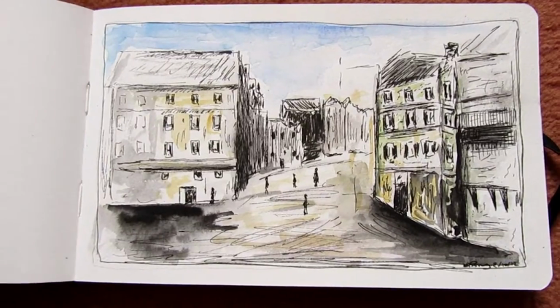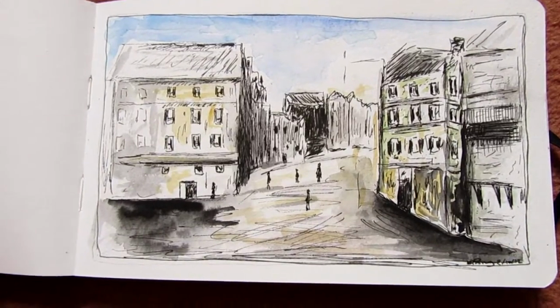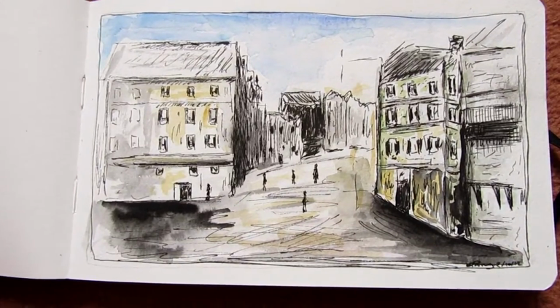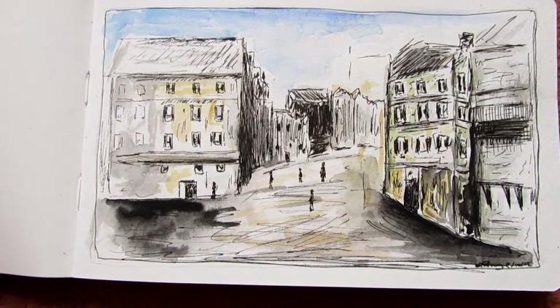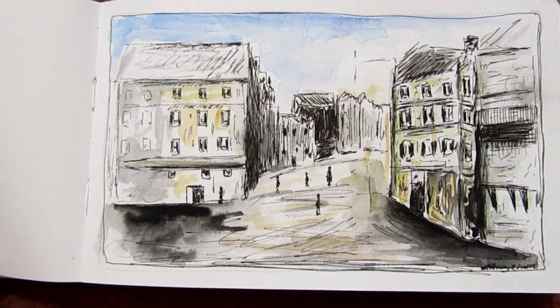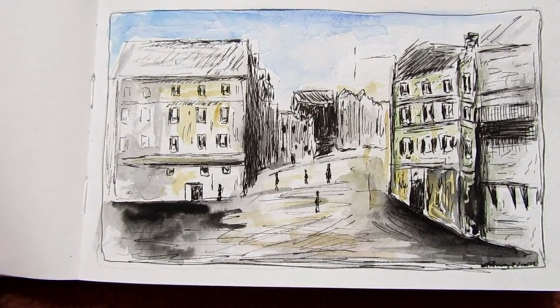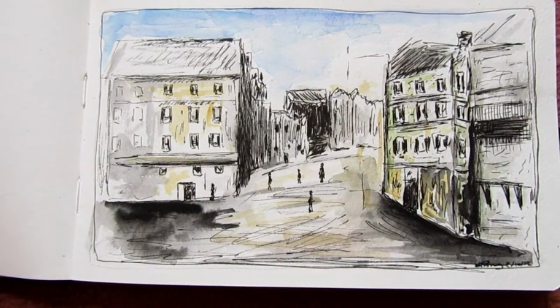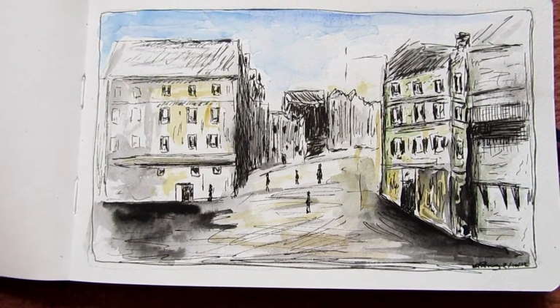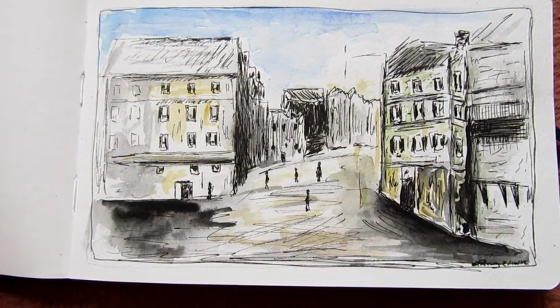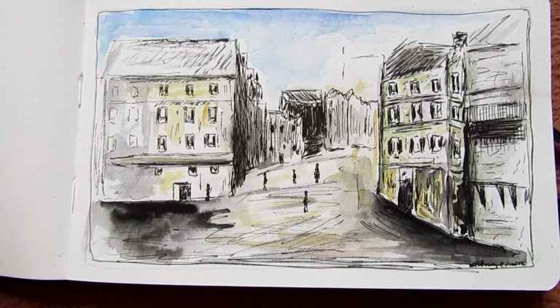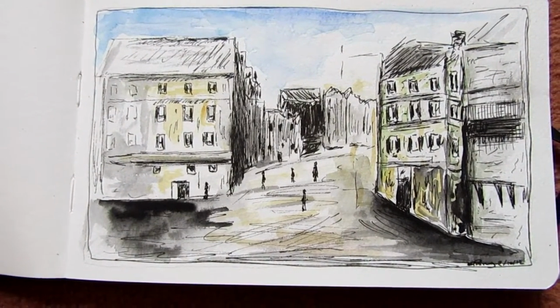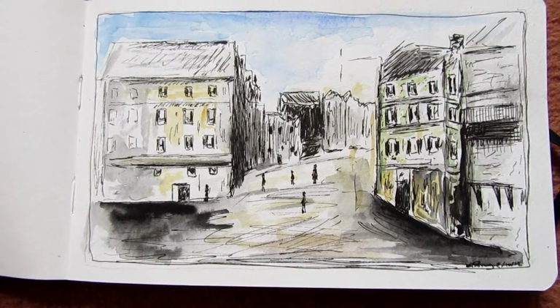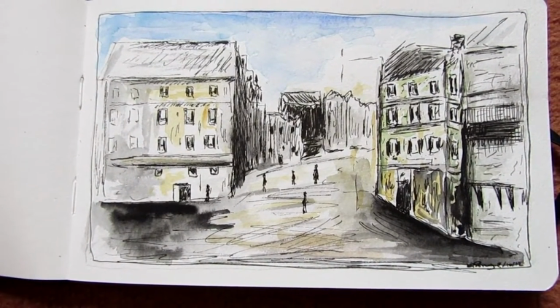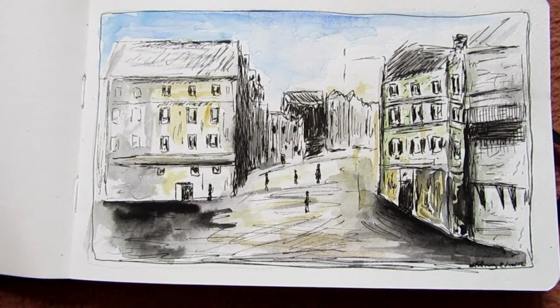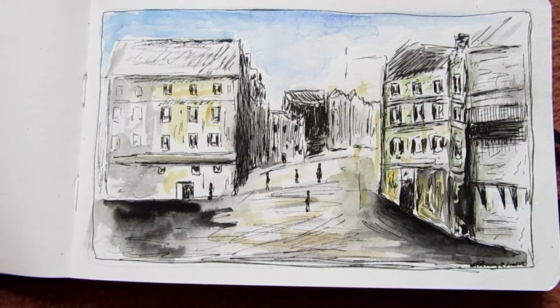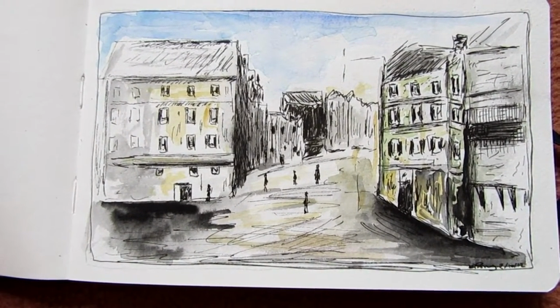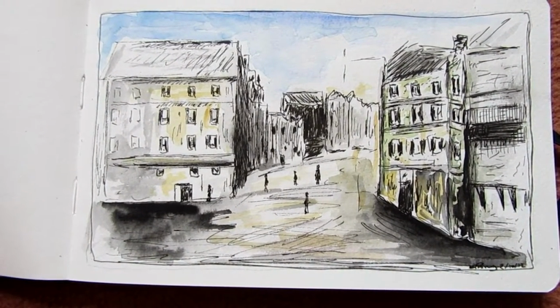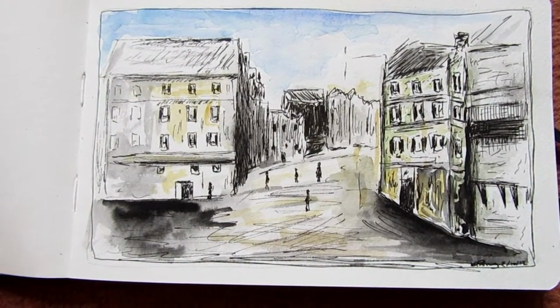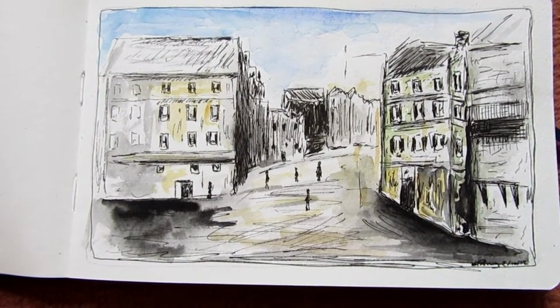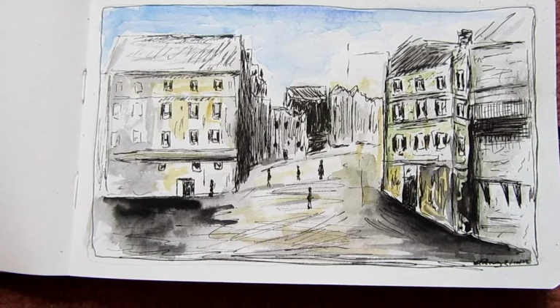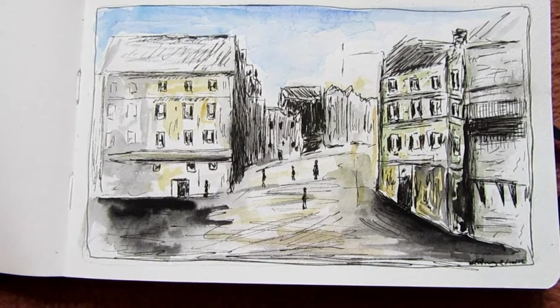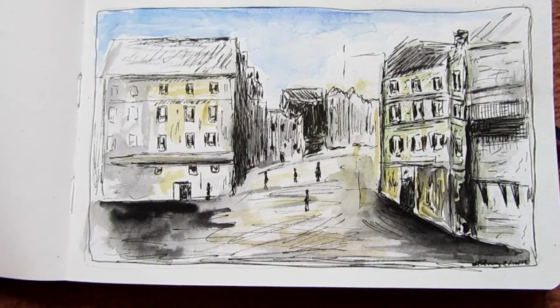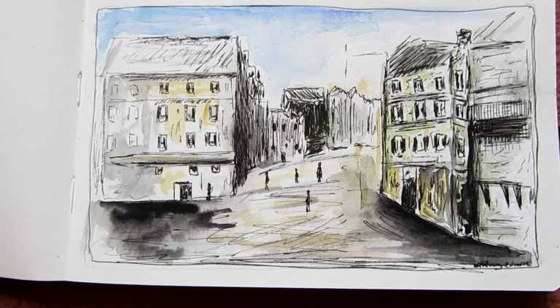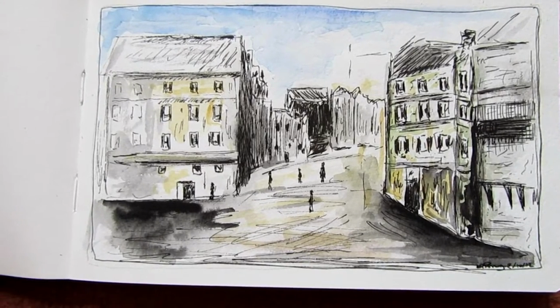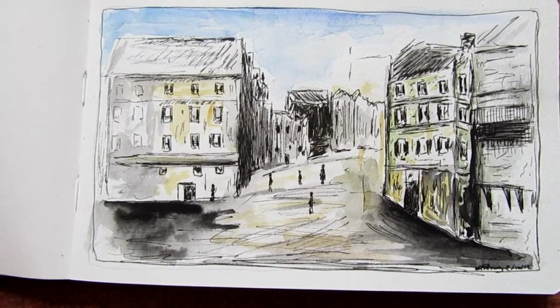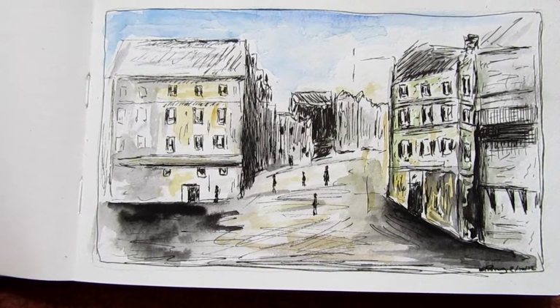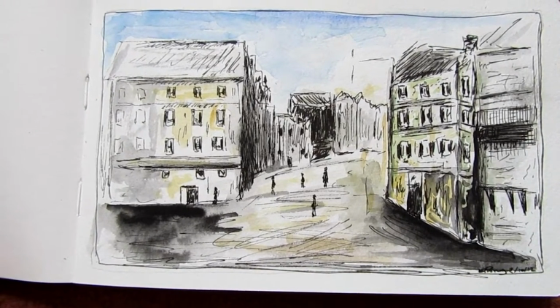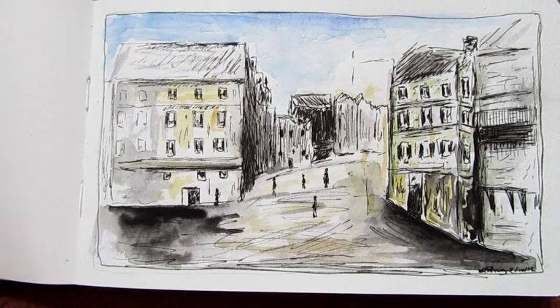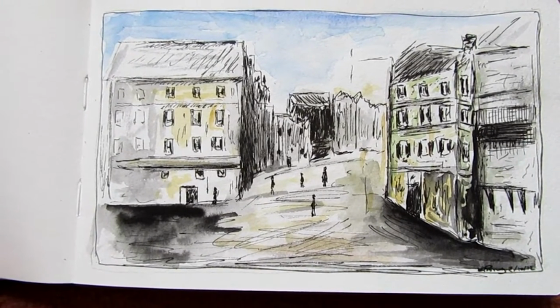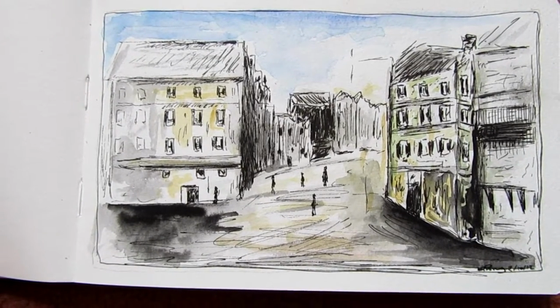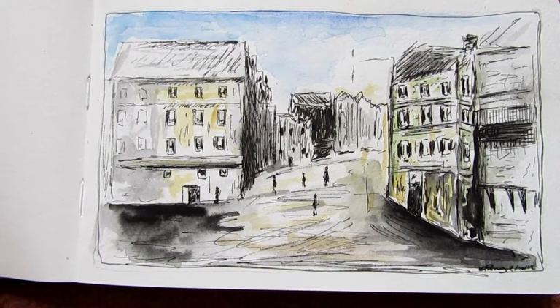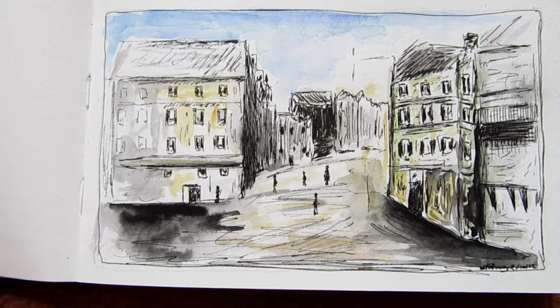This is just a sketch of a town. I just did a little bit of perspective drawing on there and just added a little bit of a colour wash.